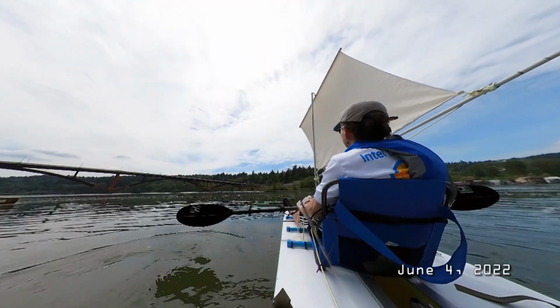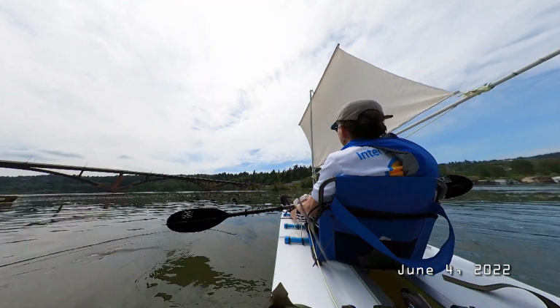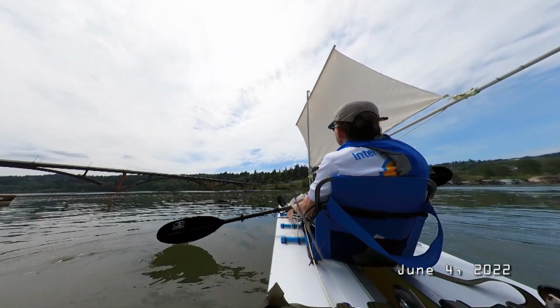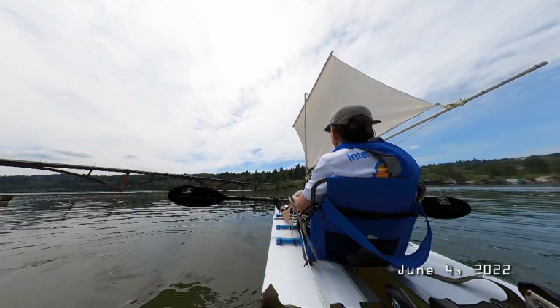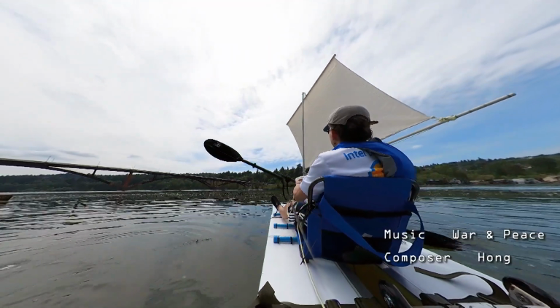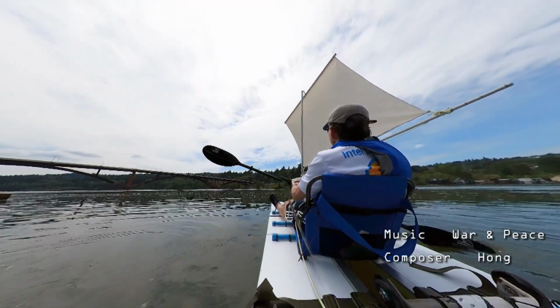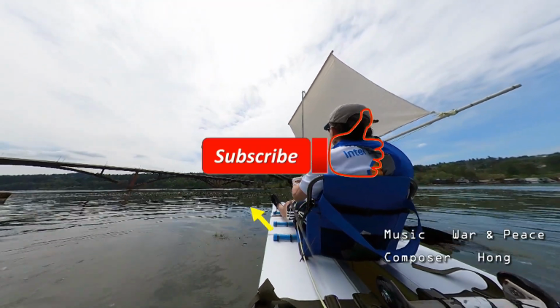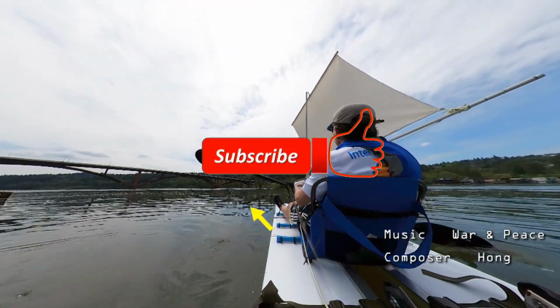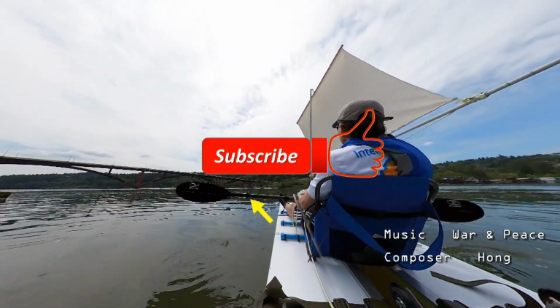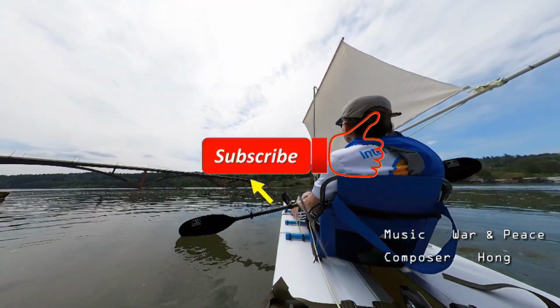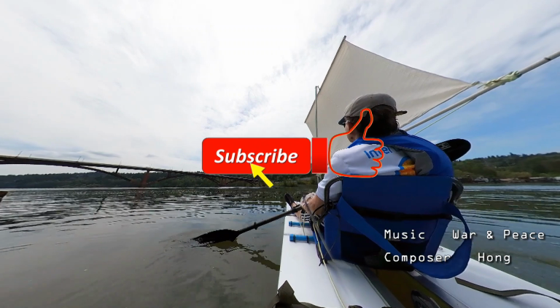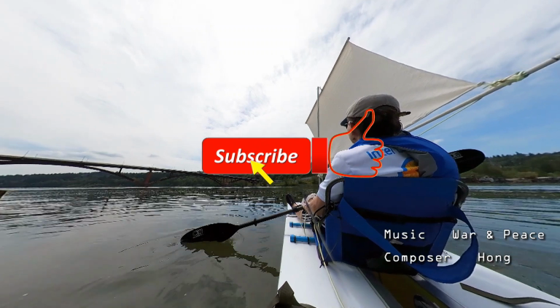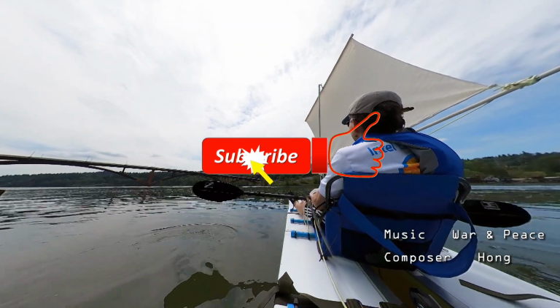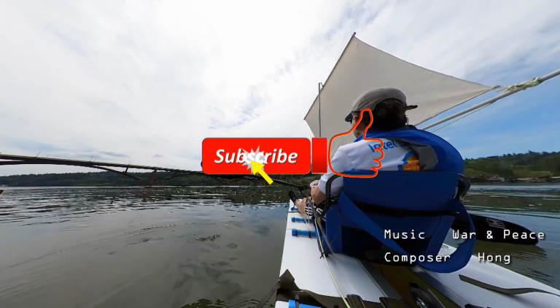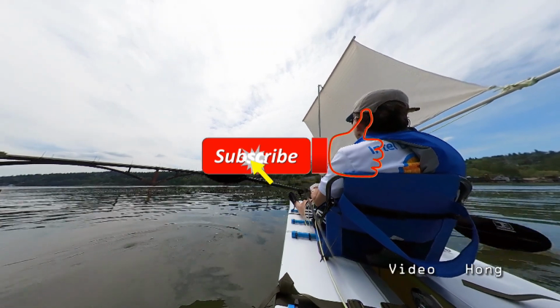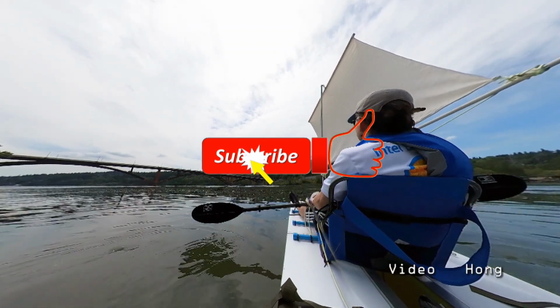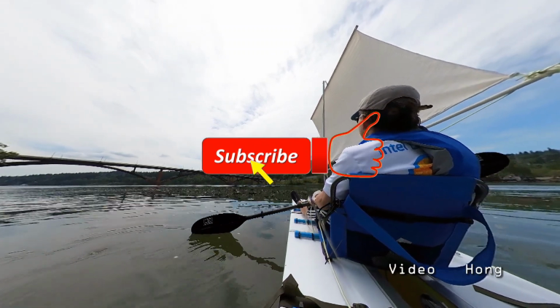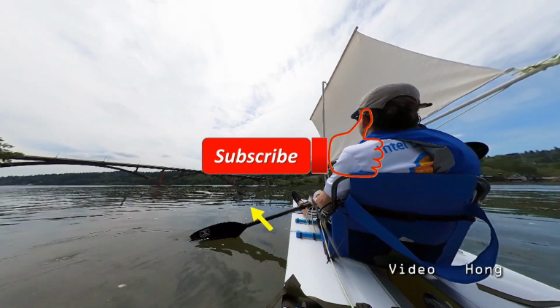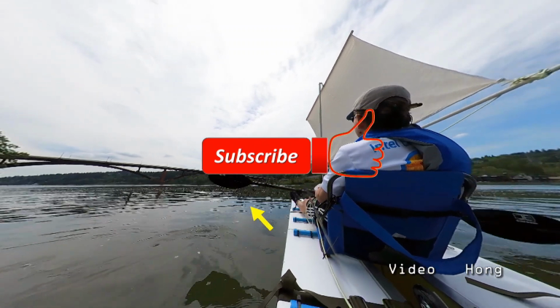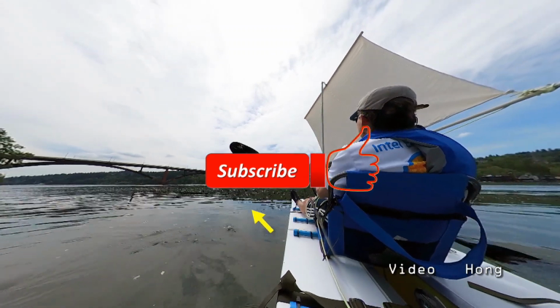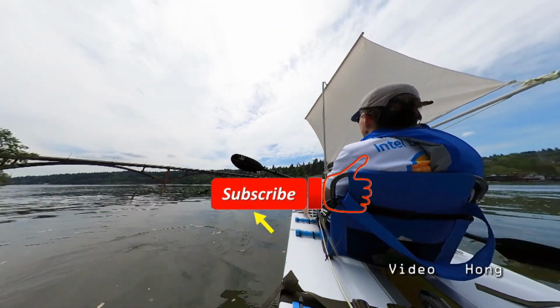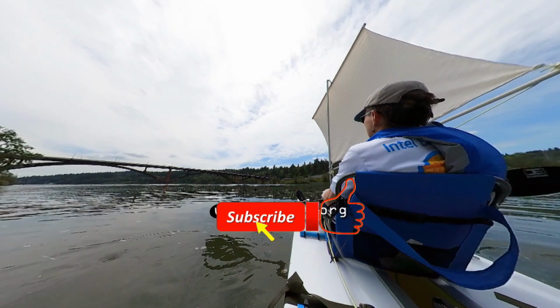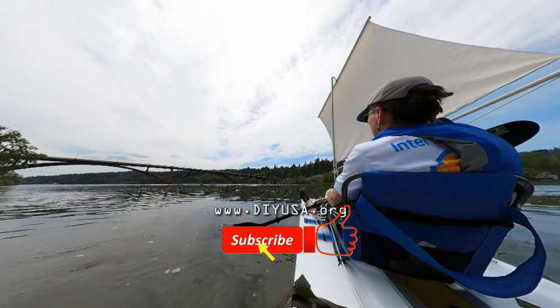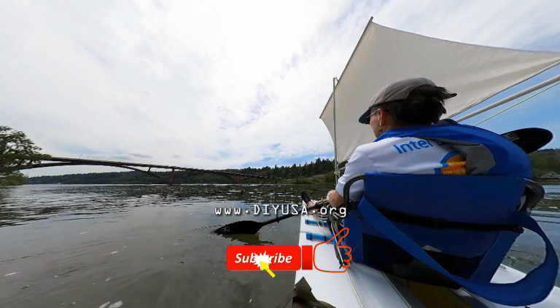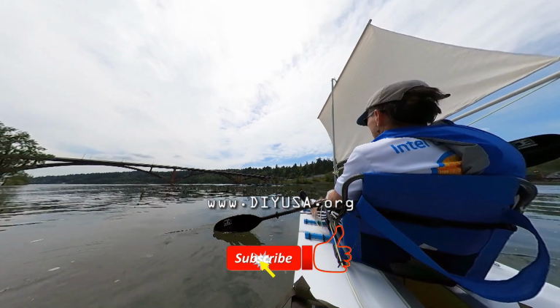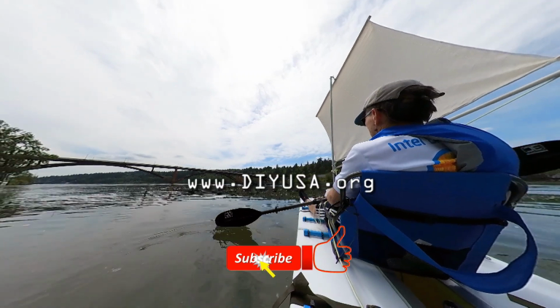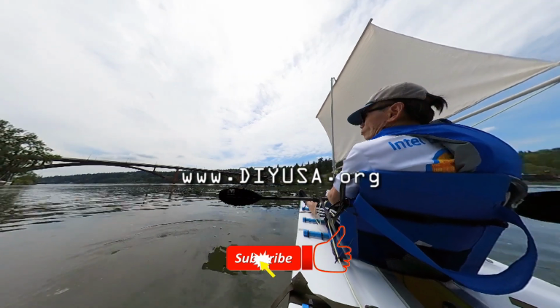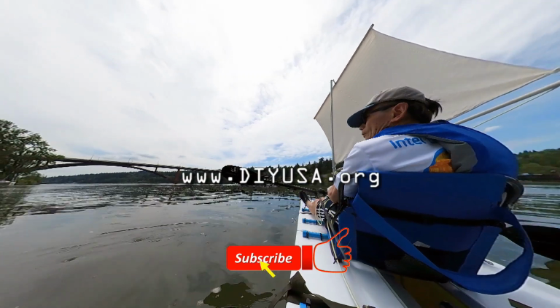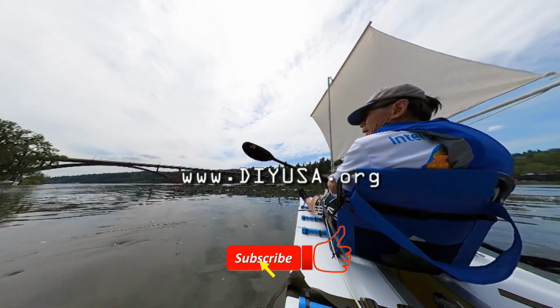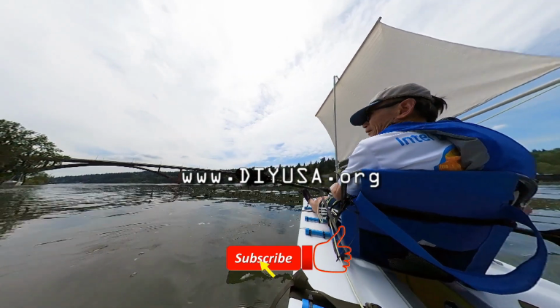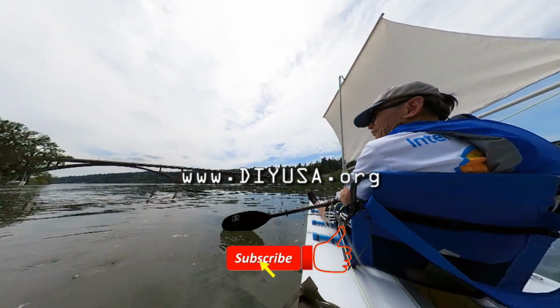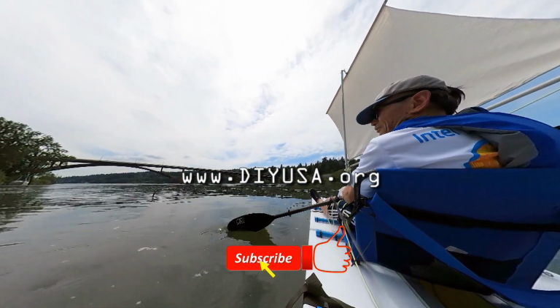I am waiting for a windy day to test this boat again. If you find this video interesting please give me a thumbs up. I appreciate your support for subscribing to my channel as well. Thanks for watching. Bye bye.